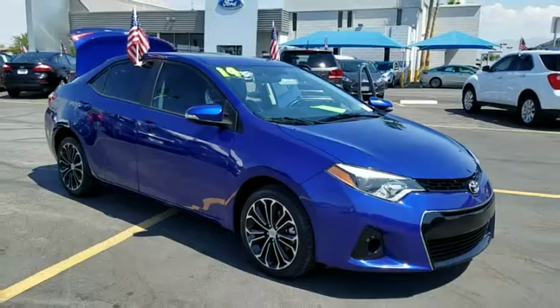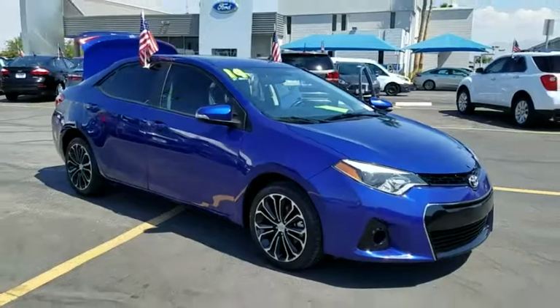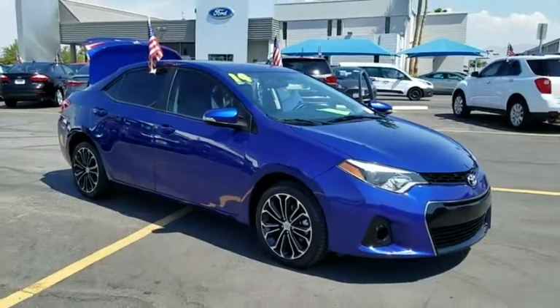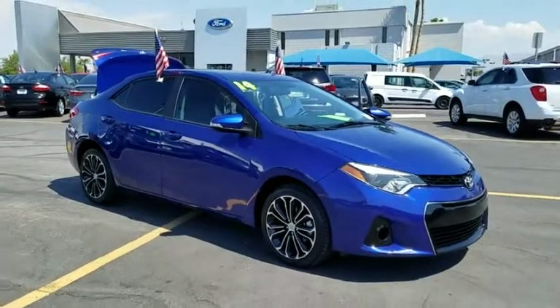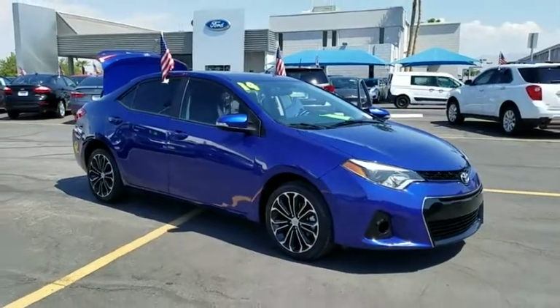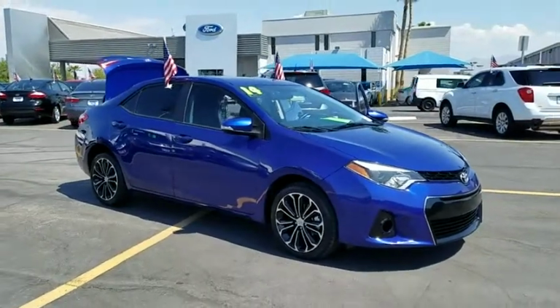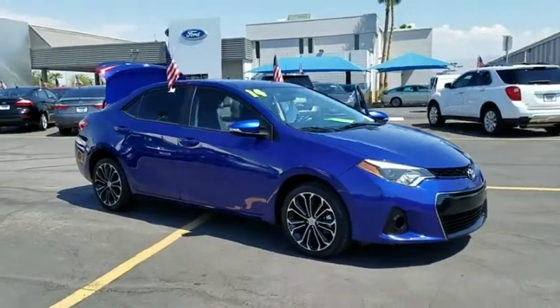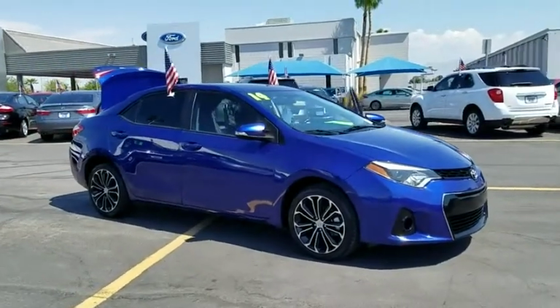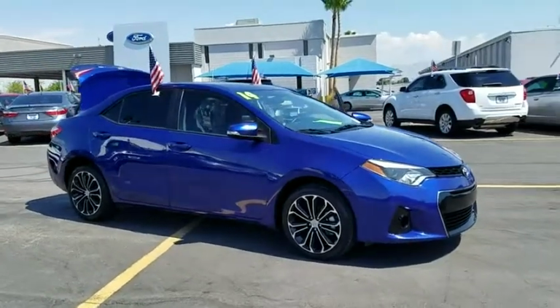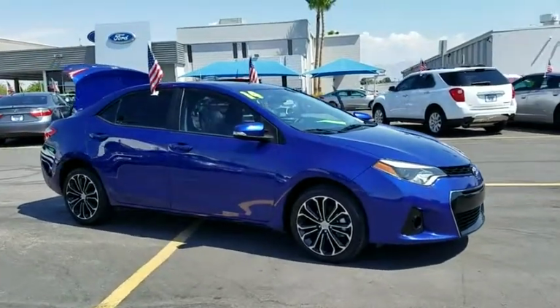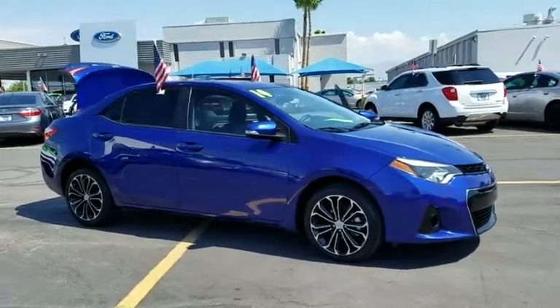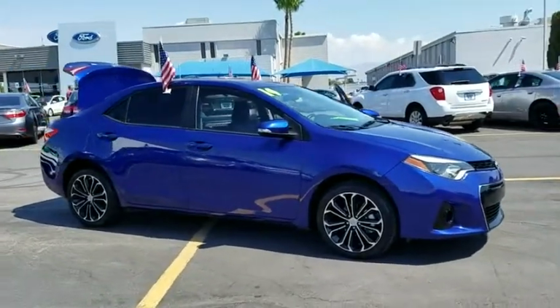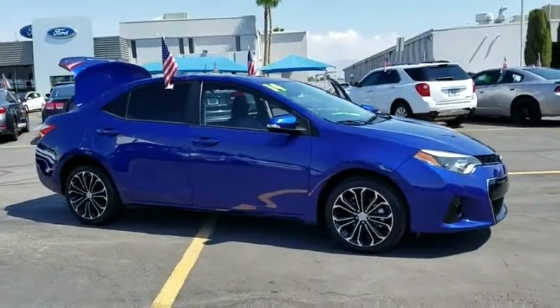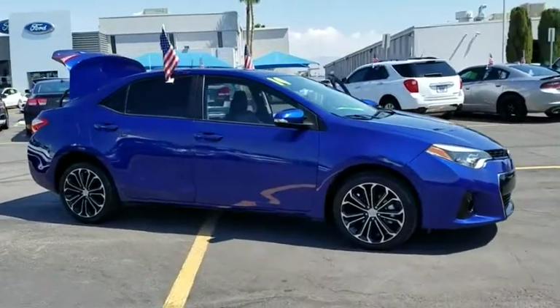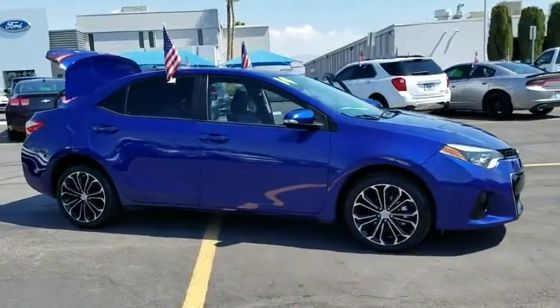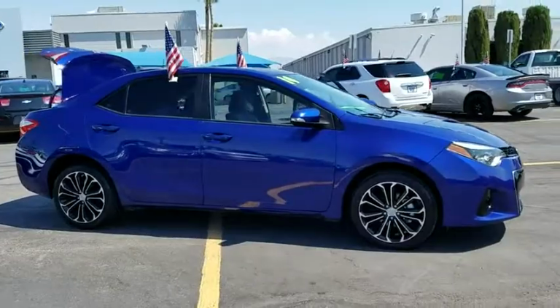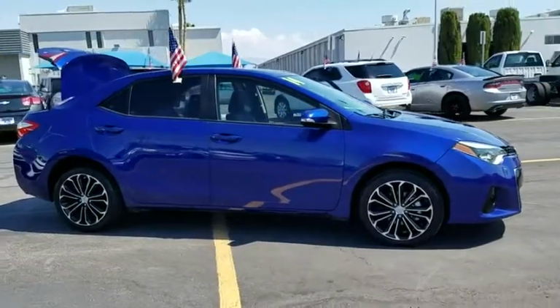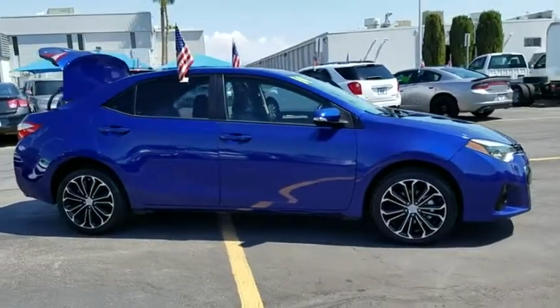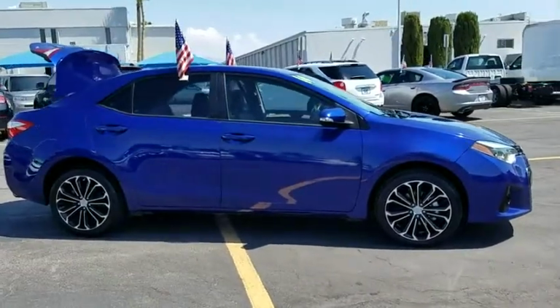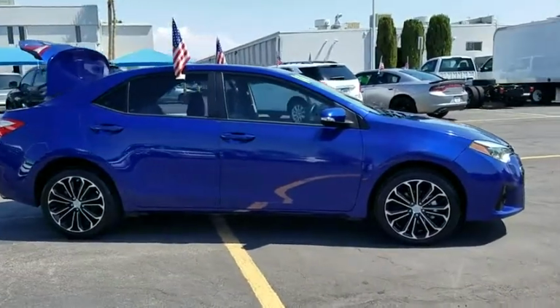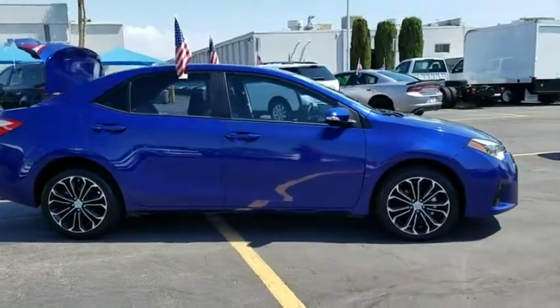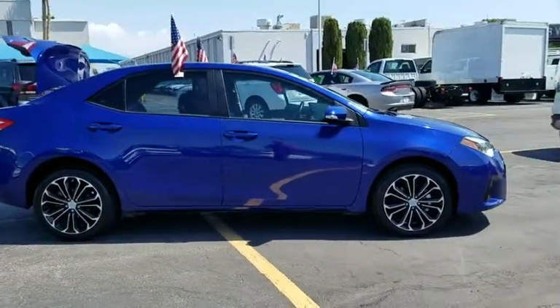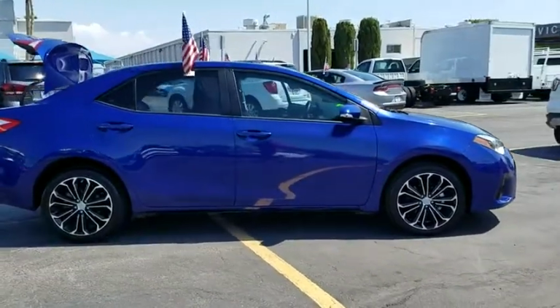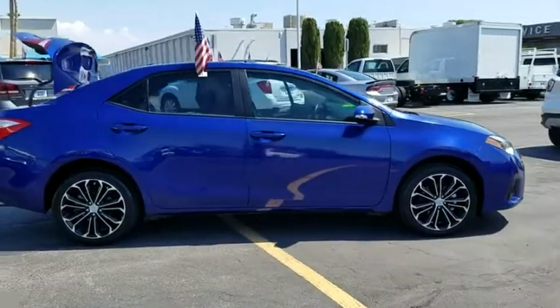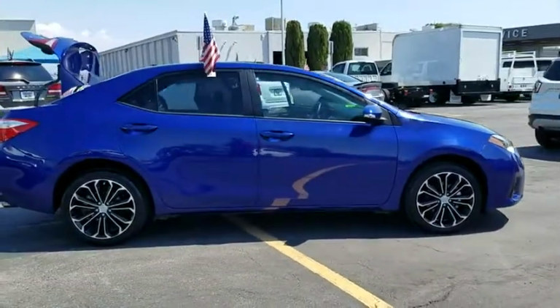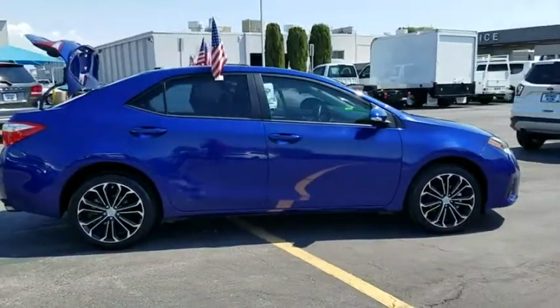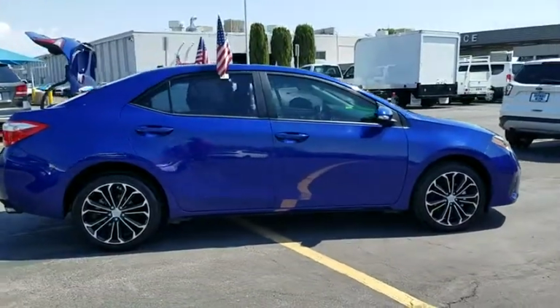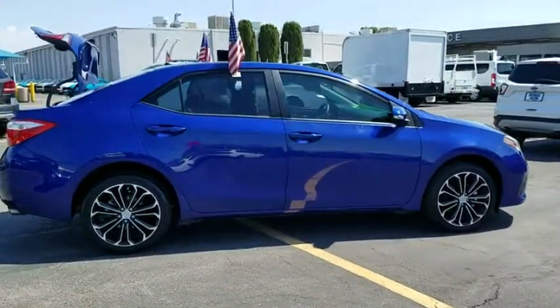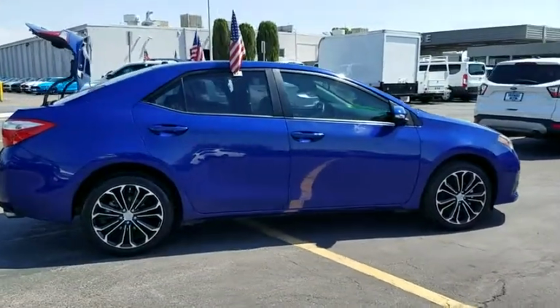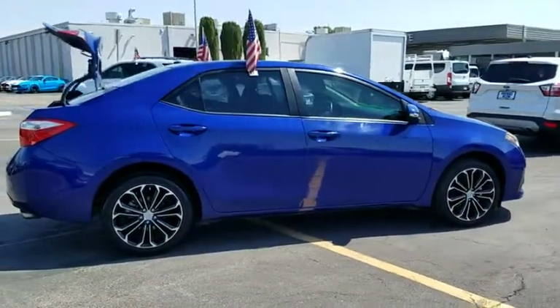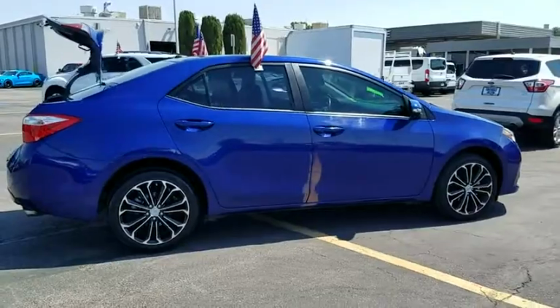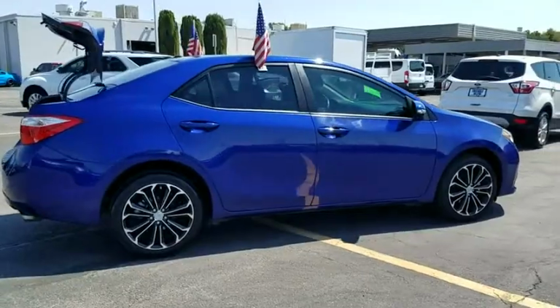The 2014 Toyota Corolla. The Corolla is still a great option for those who want dependability, comfort, and value. This vehicle has less than 35,000 miles.